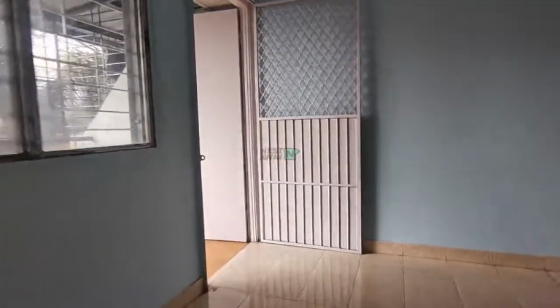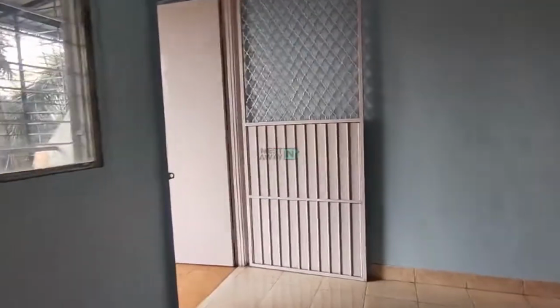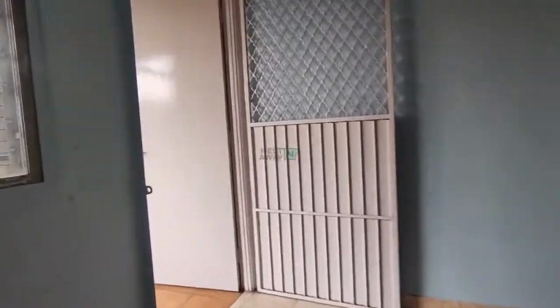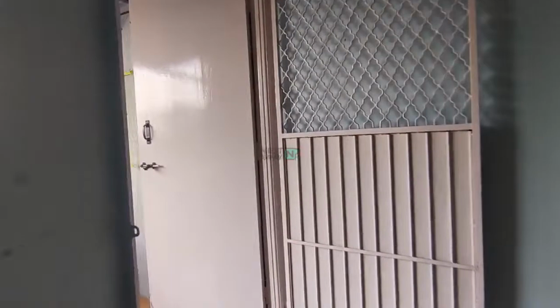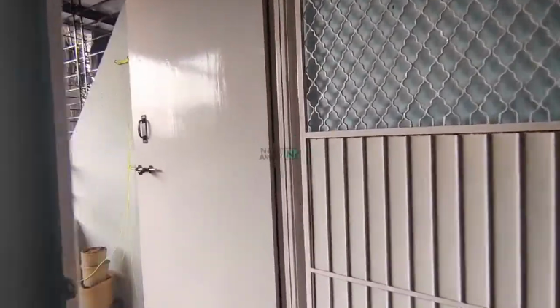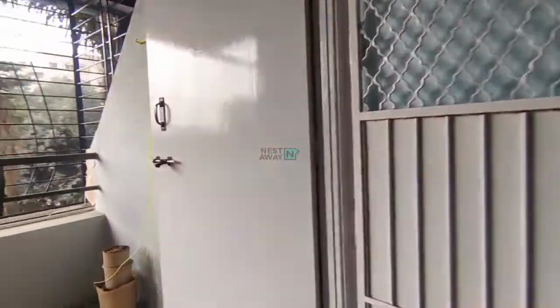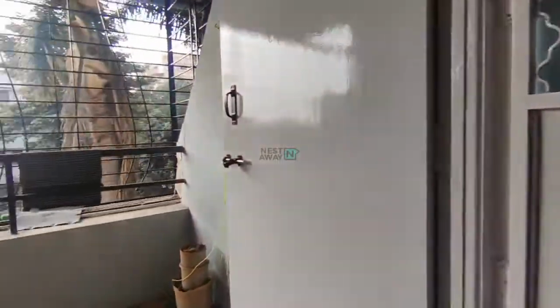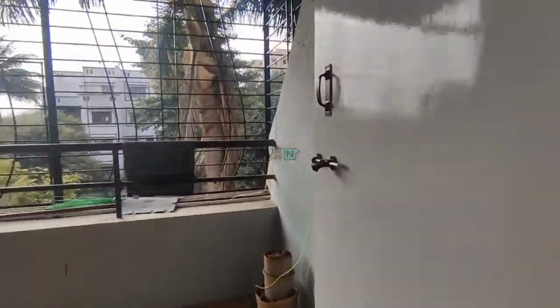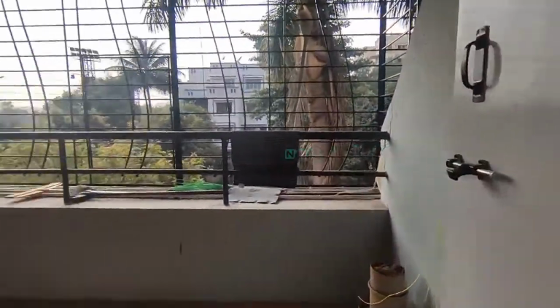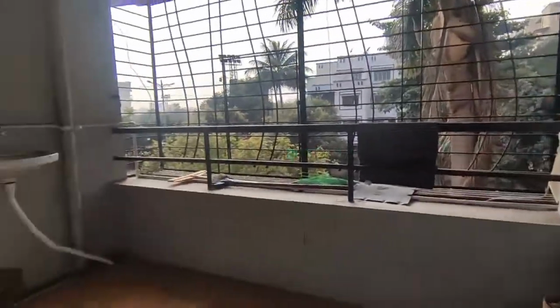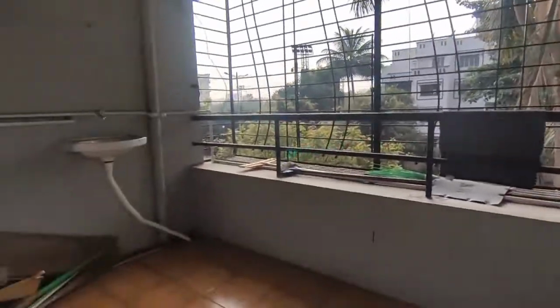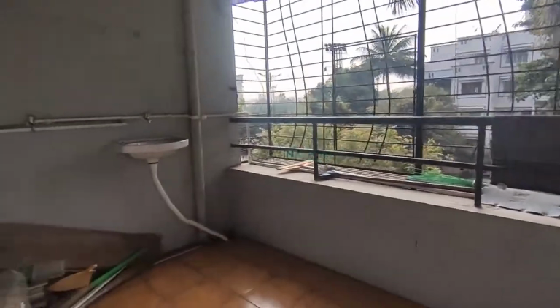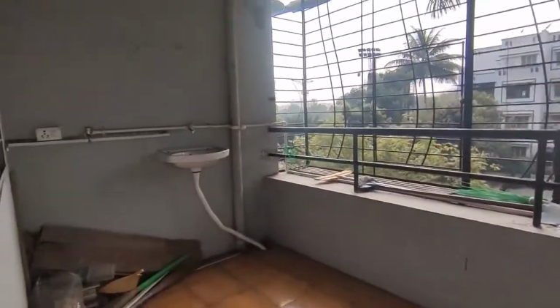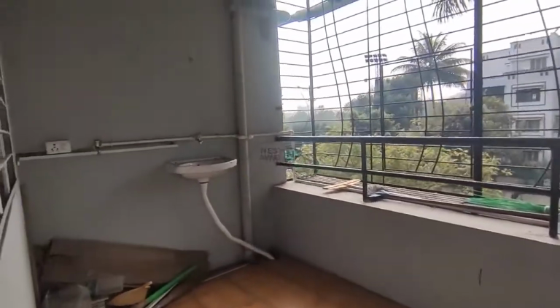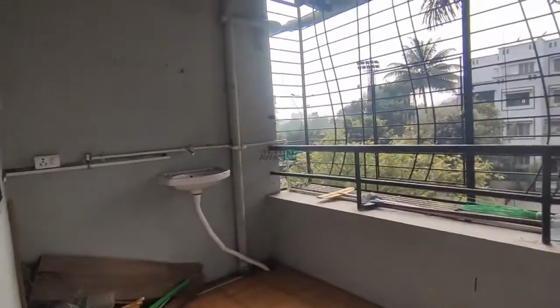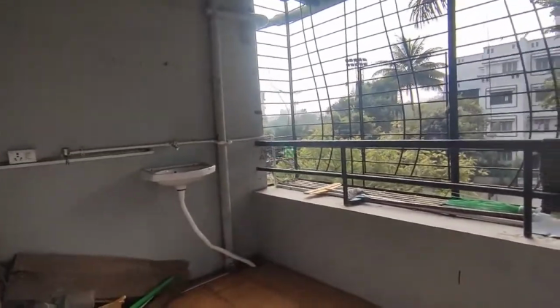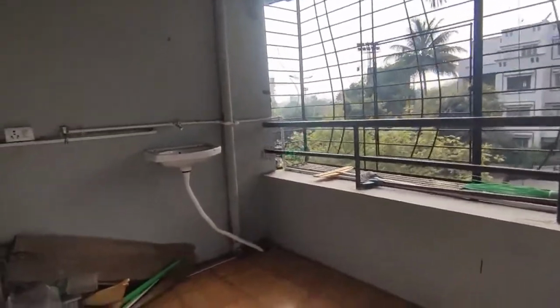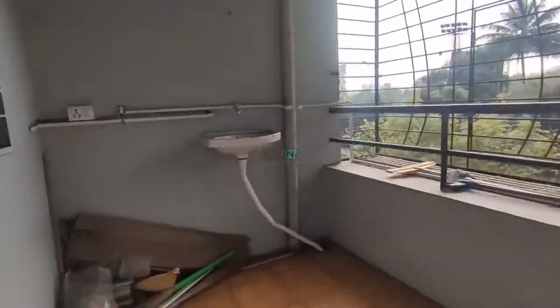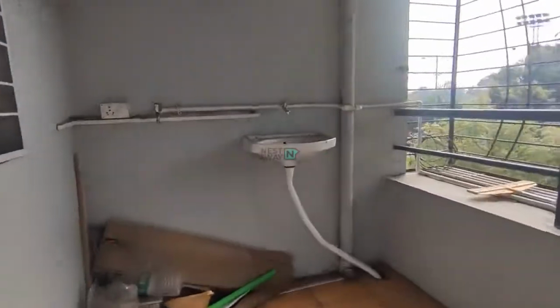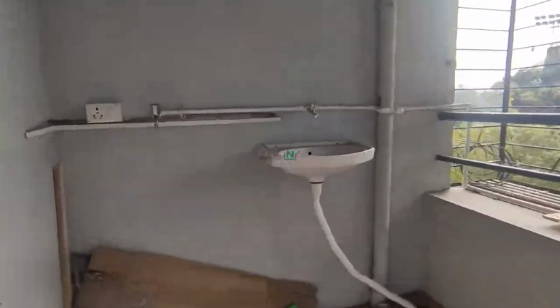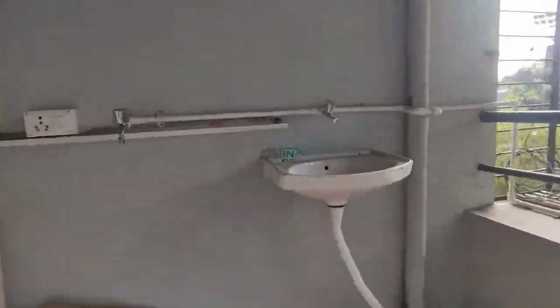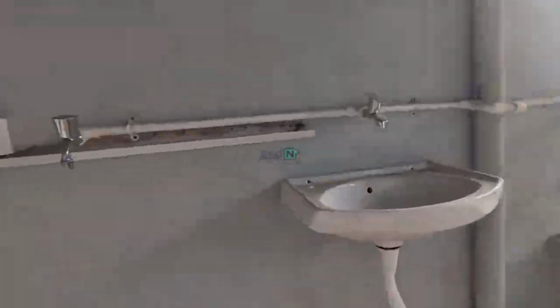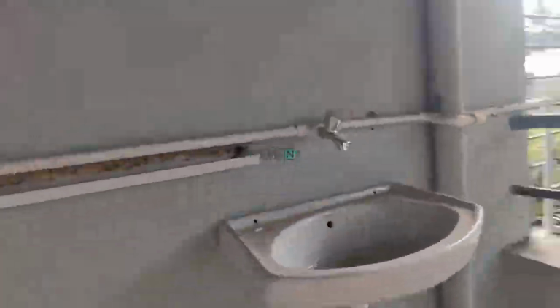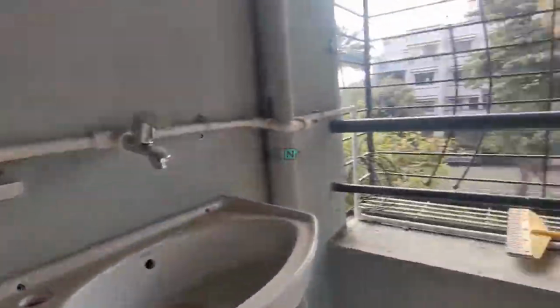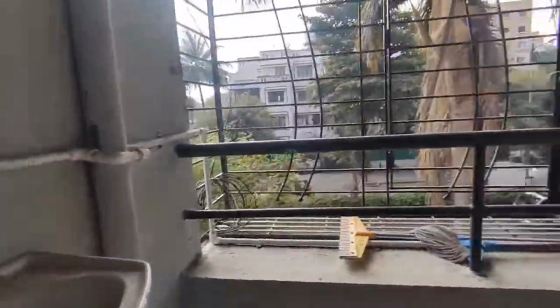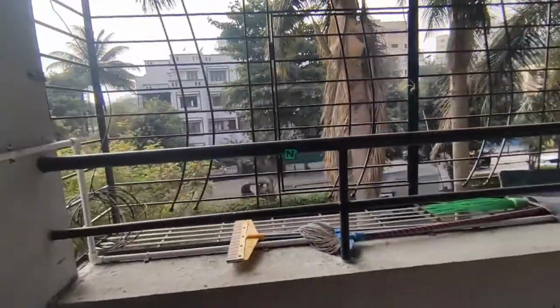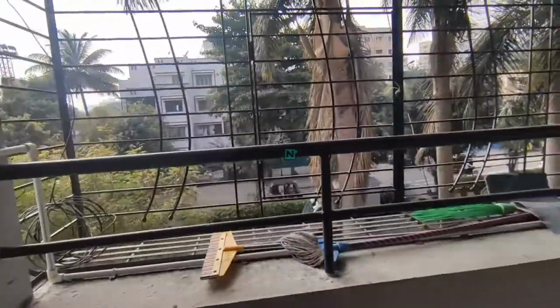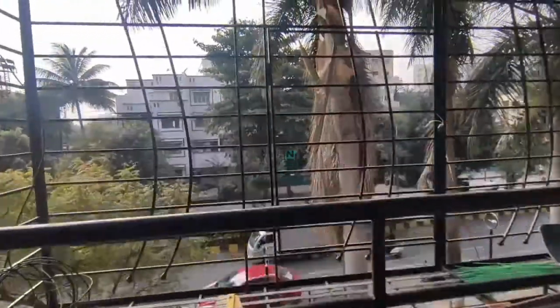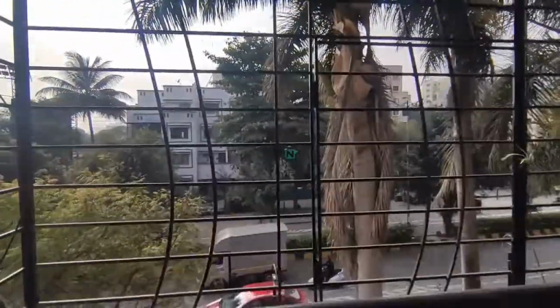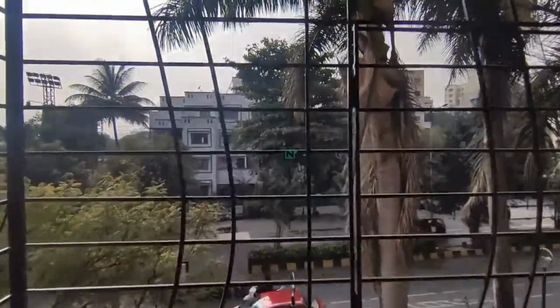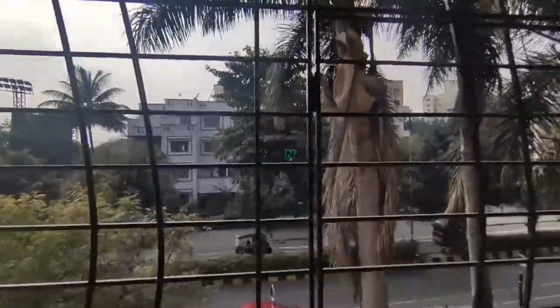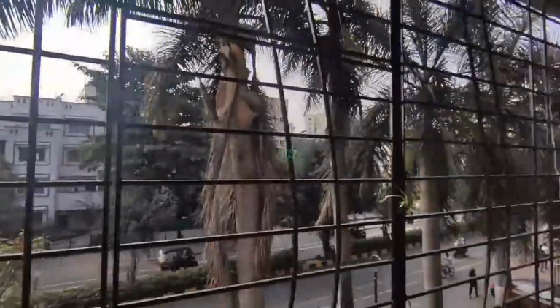Now we are moving into the balcony area. This is a very spacious balcony. It also comes with a washbasin and fittings. And this is the outside view.